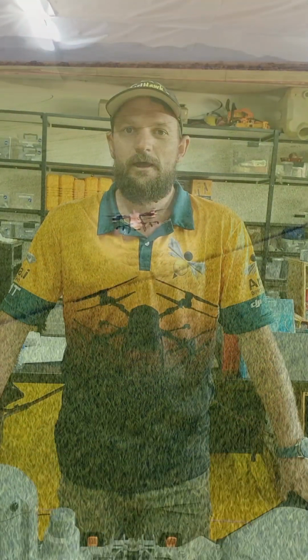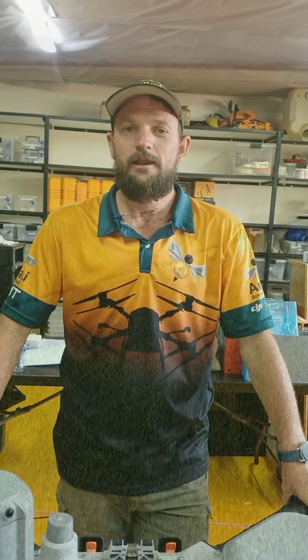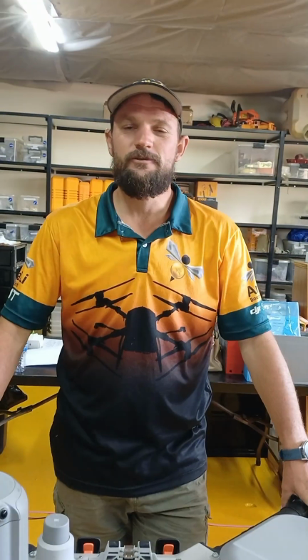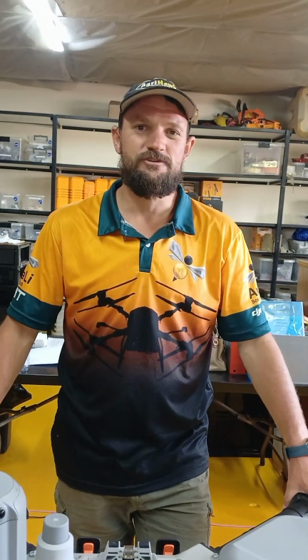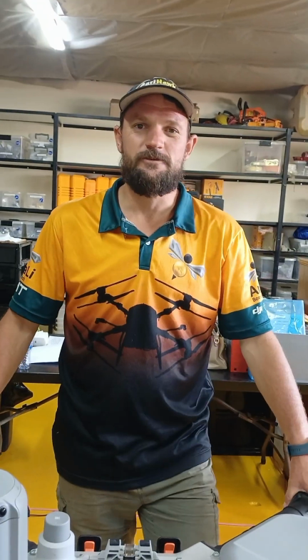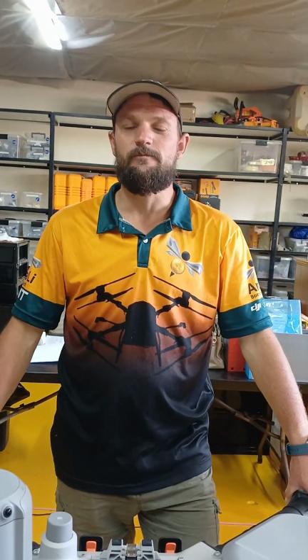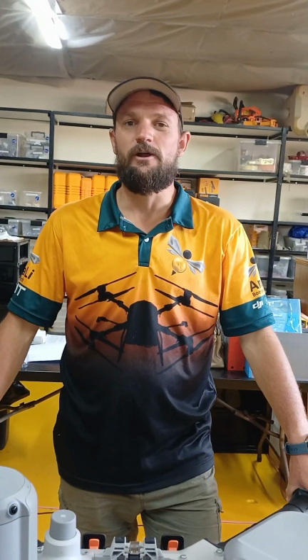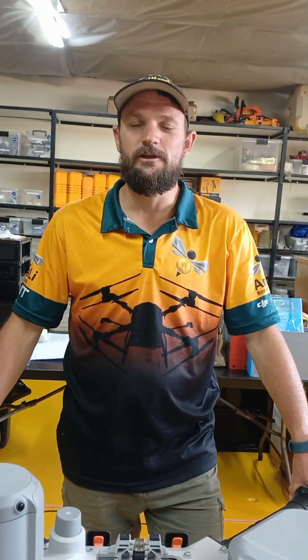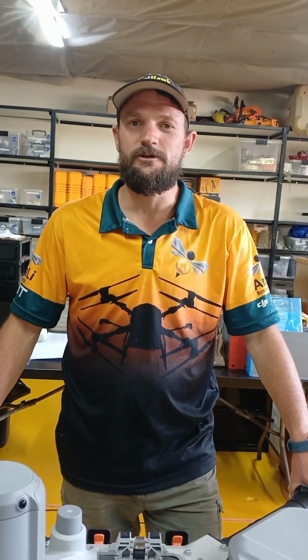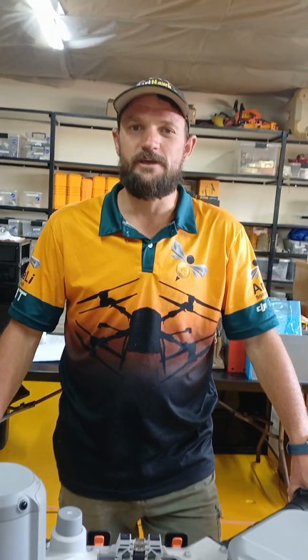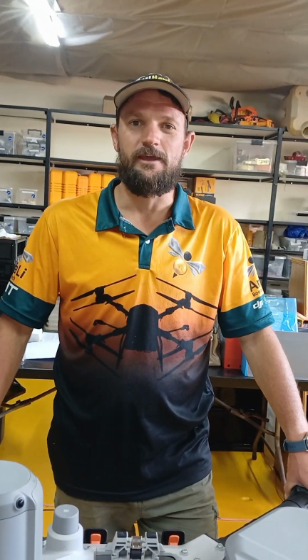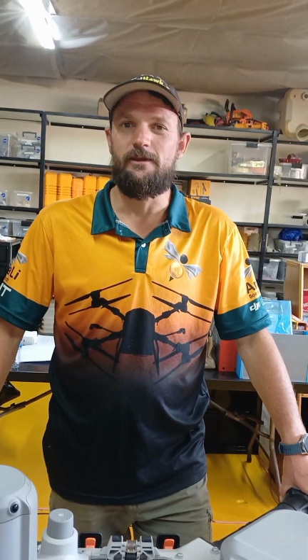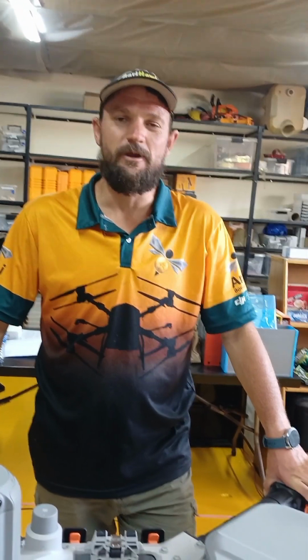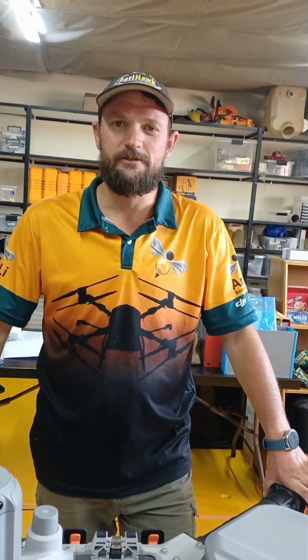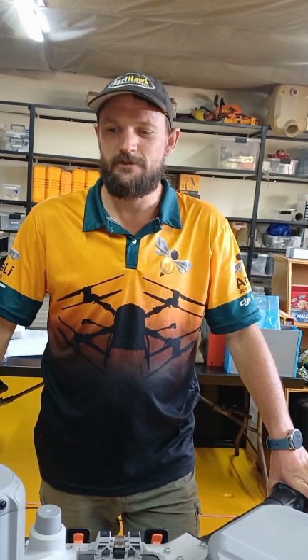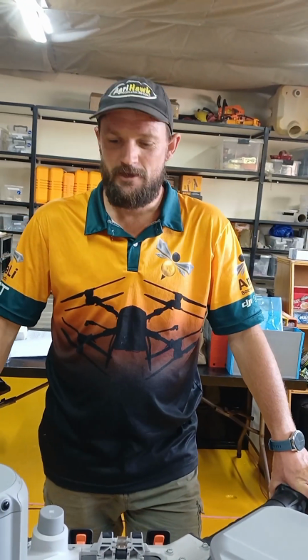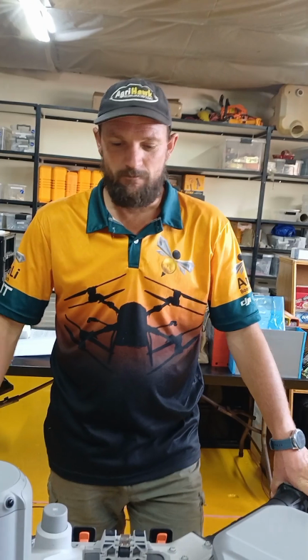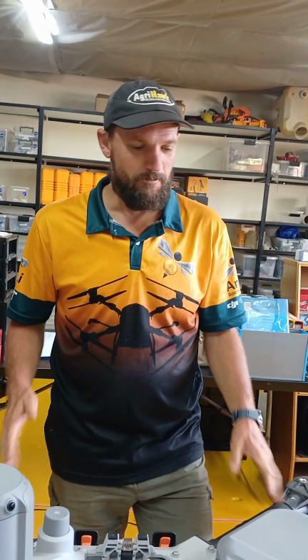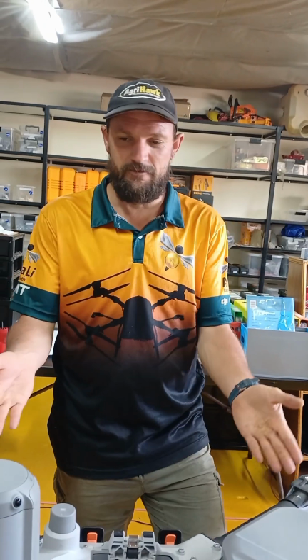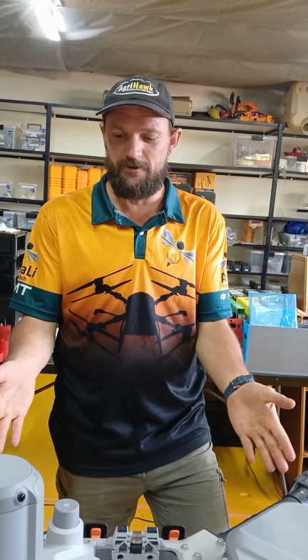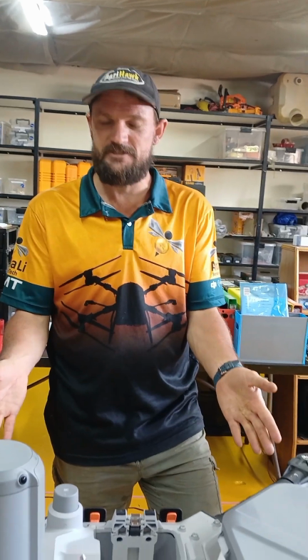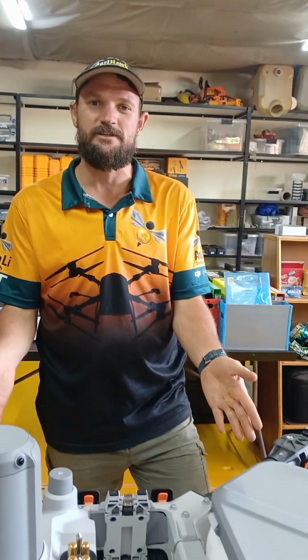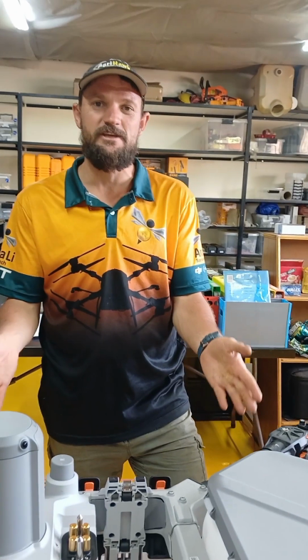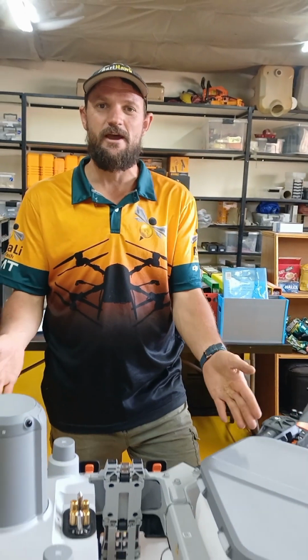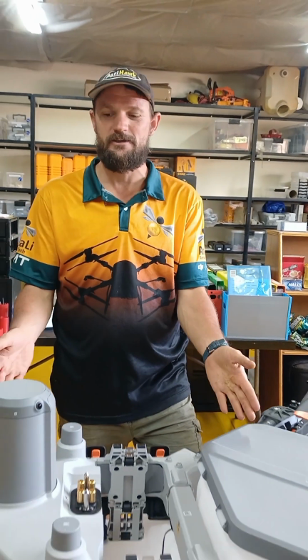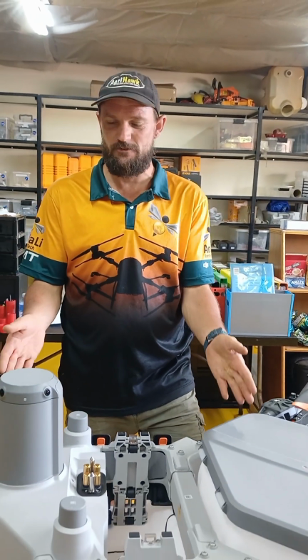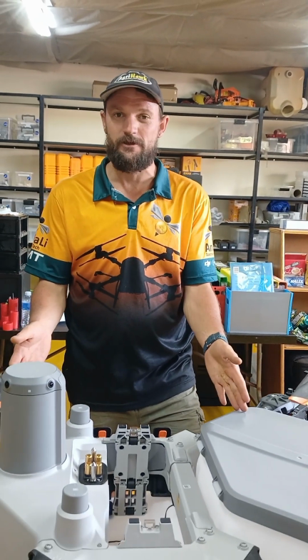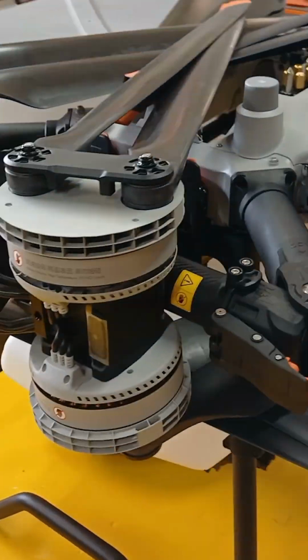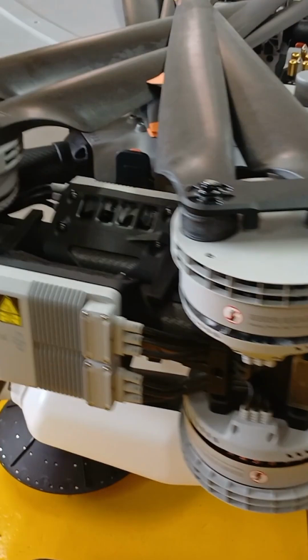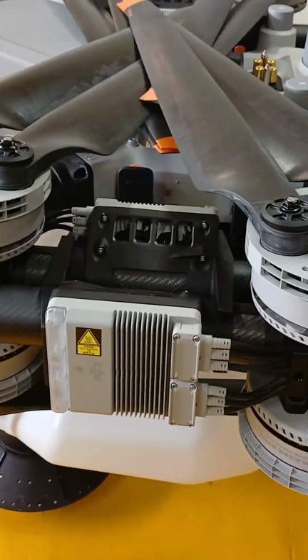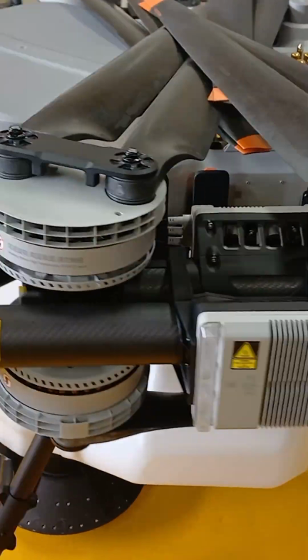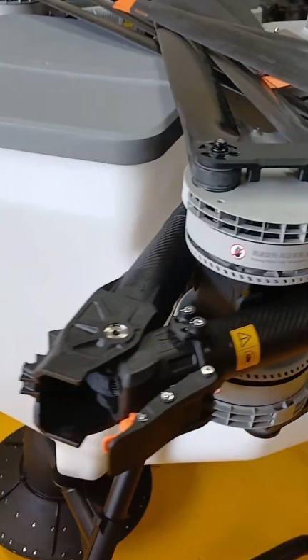Hello, this is Kodos from Anjali Drone Tech in Mayotan. What we have in front of us is the DJI T-100 Agras drone.